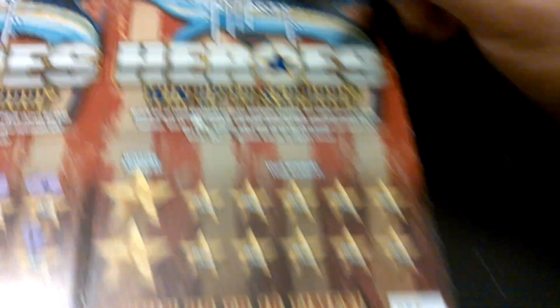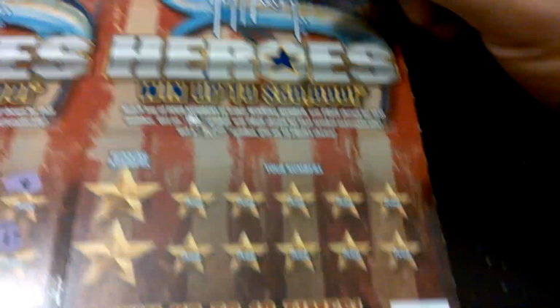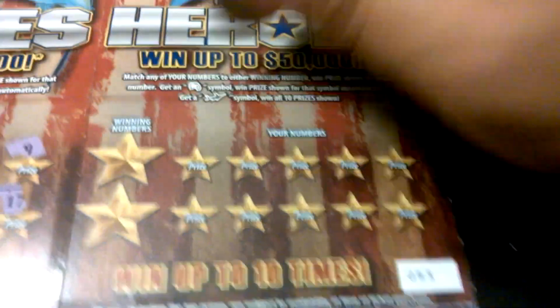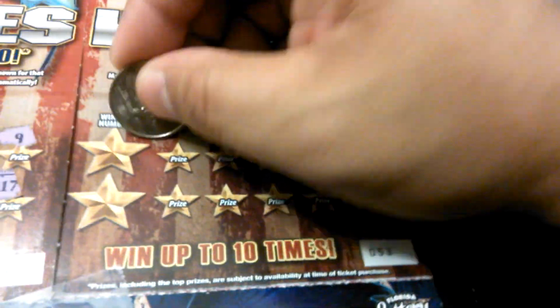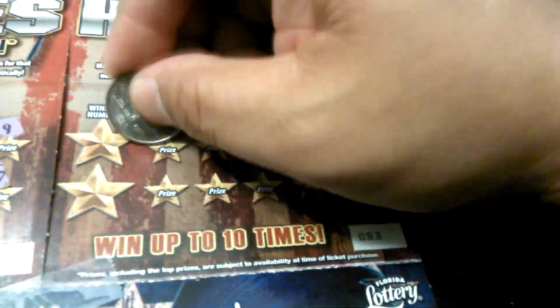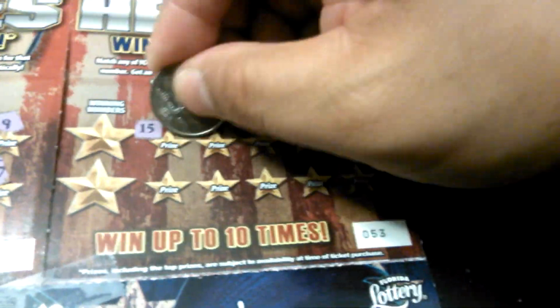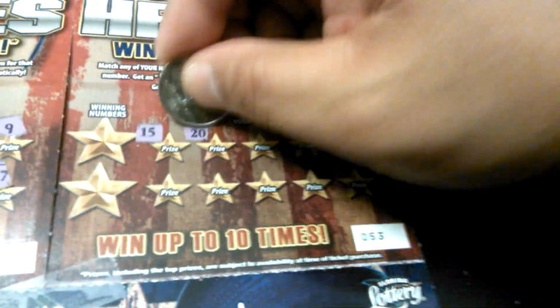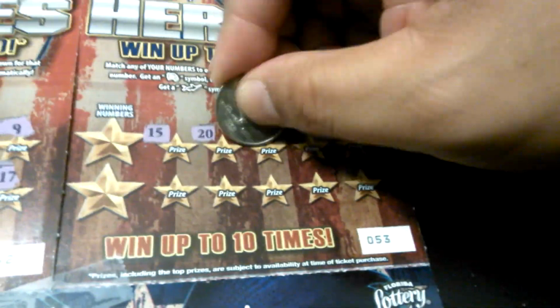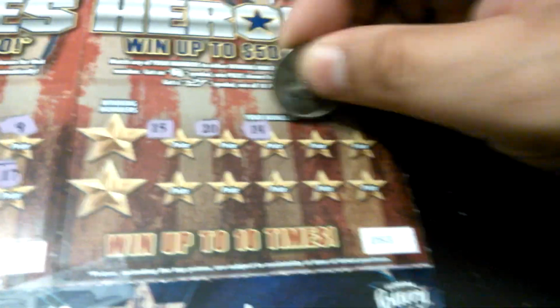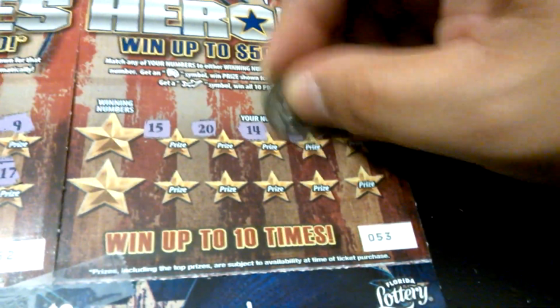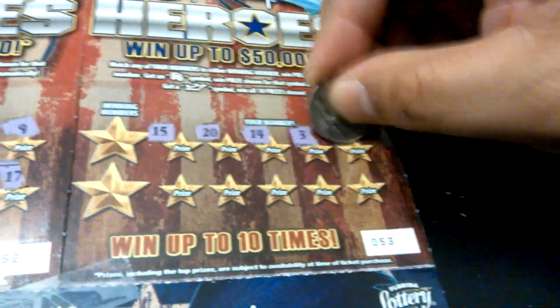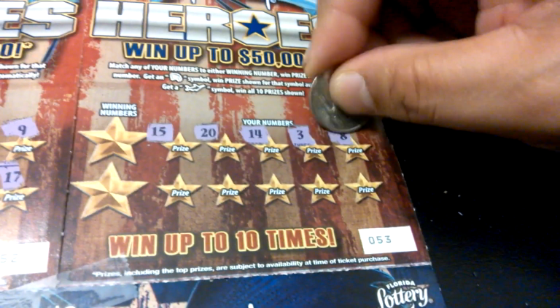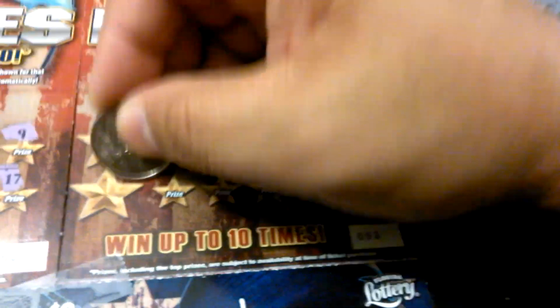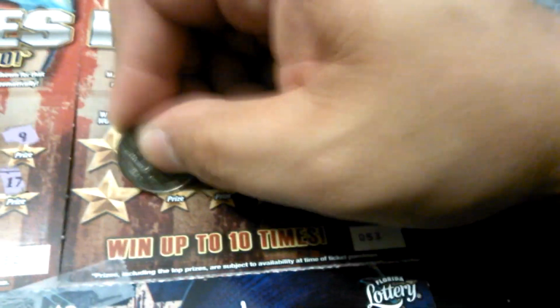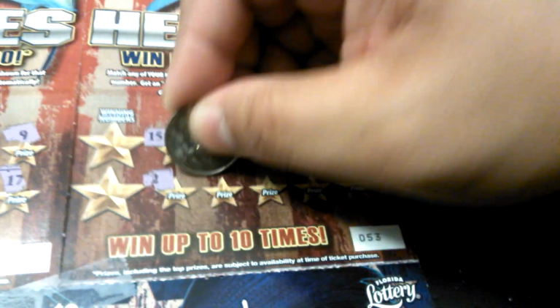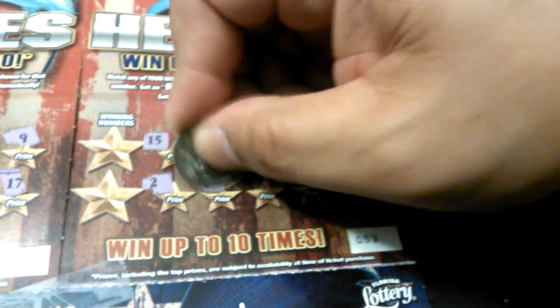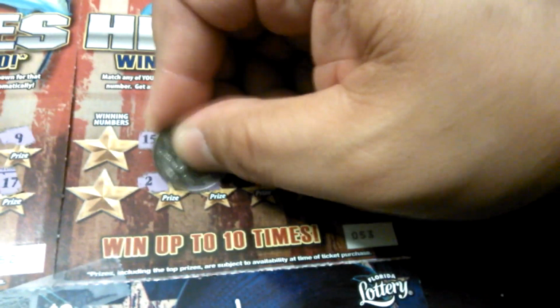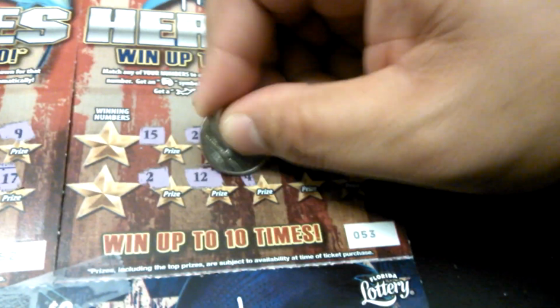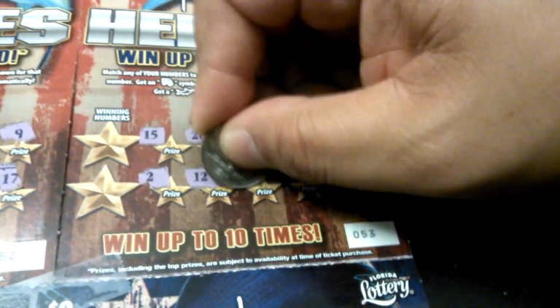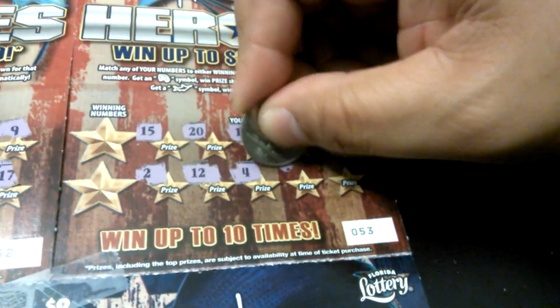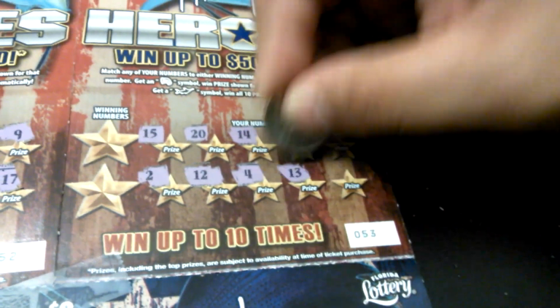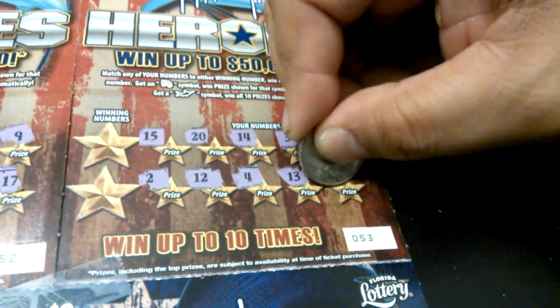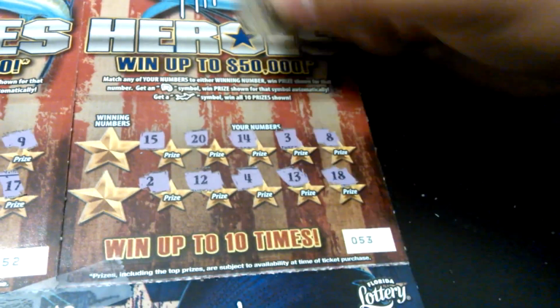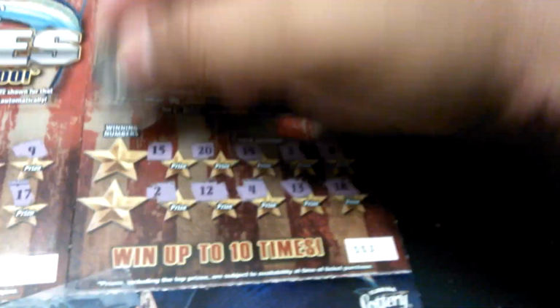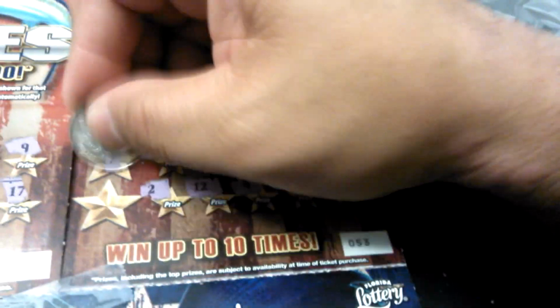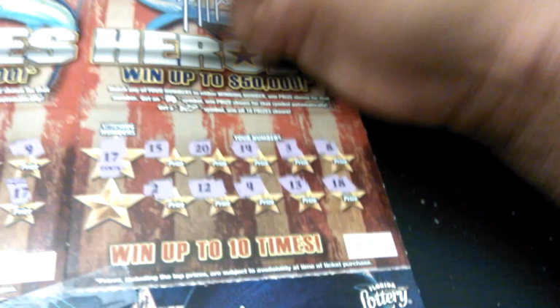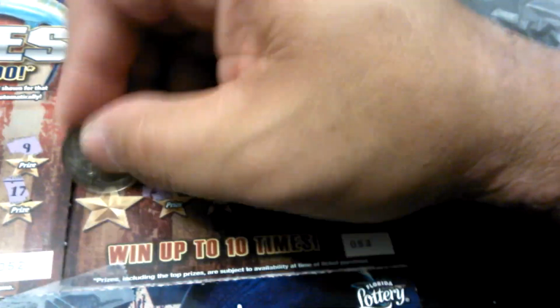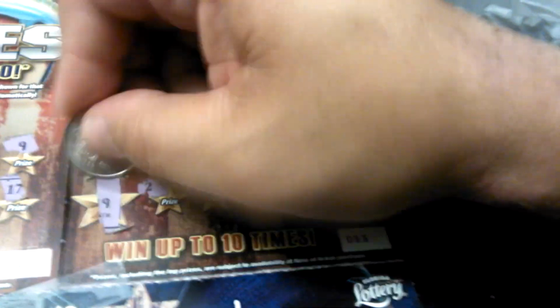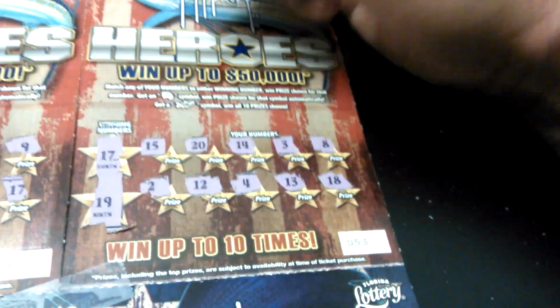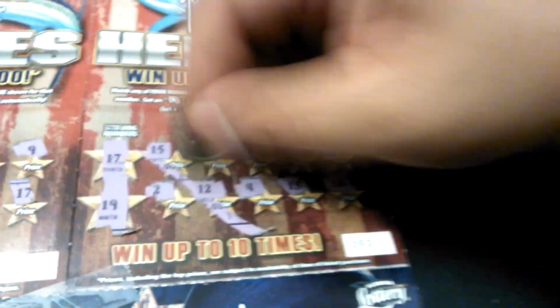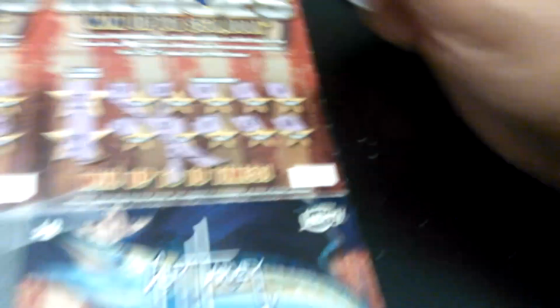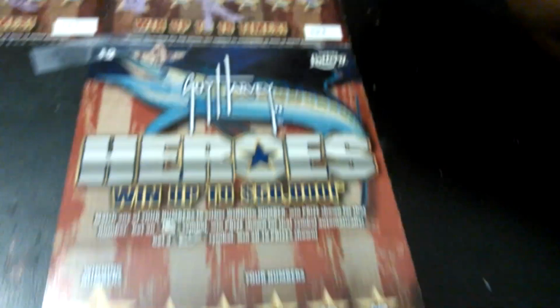Ticket 53. 15, 20, 14, 3, 8, 2, 12, 4, 13, and 18. Winning numbers 17 and 19. Nothing there.